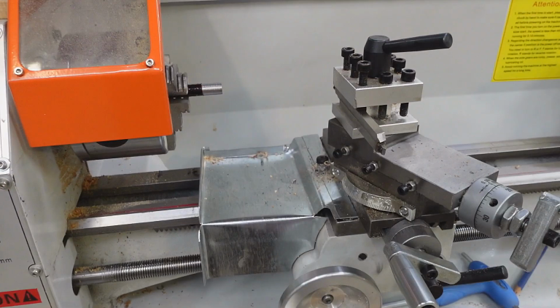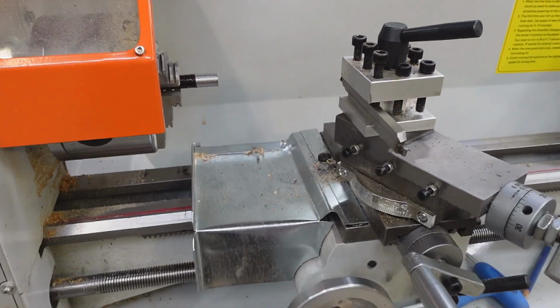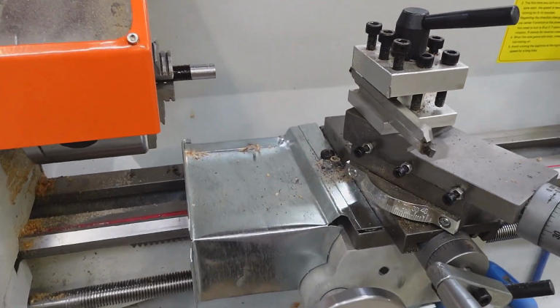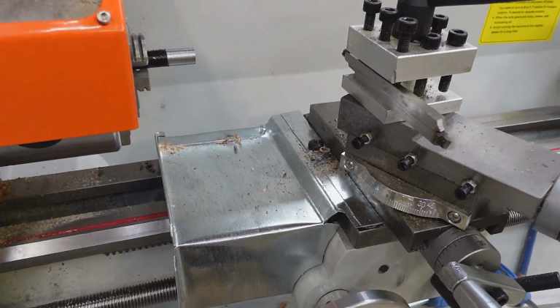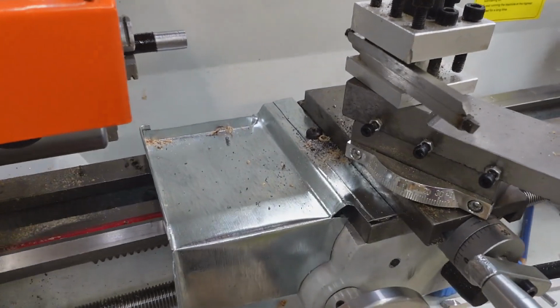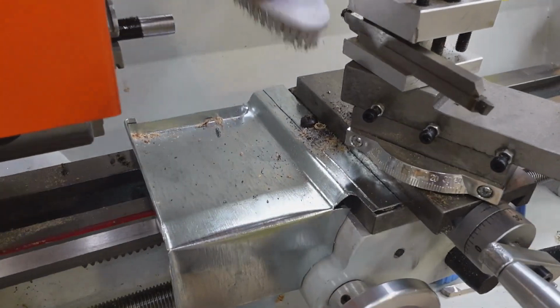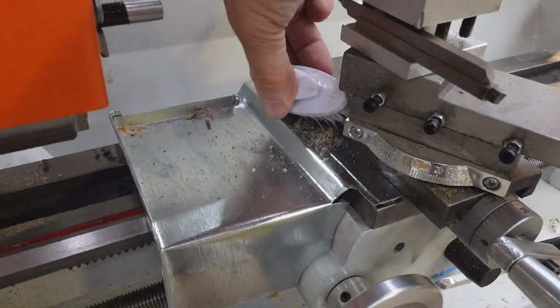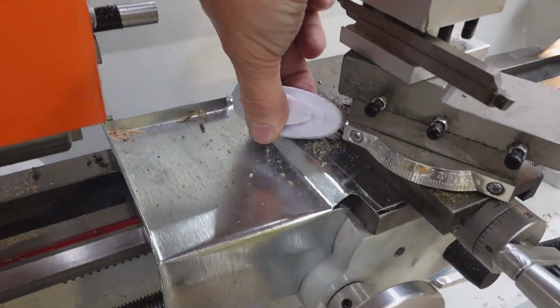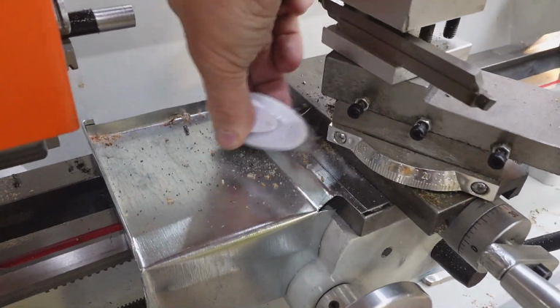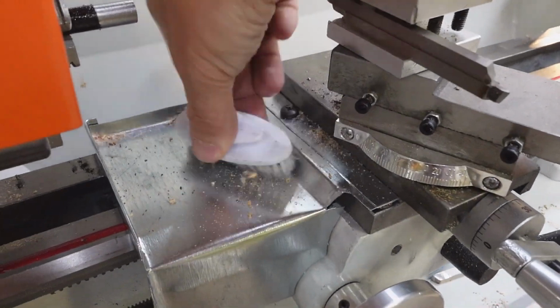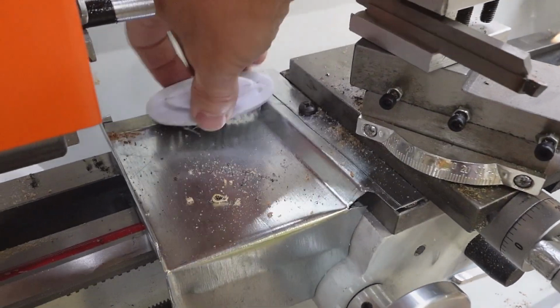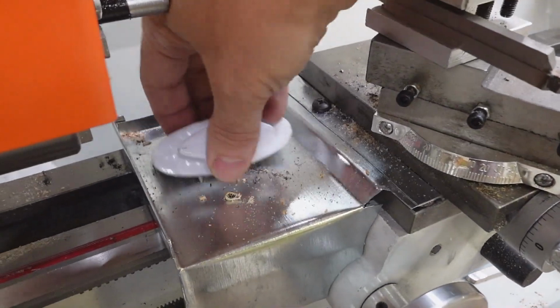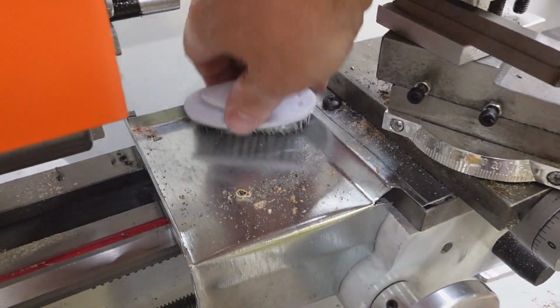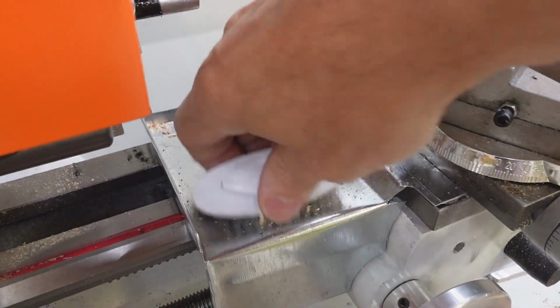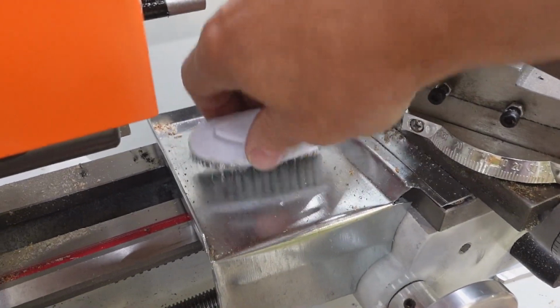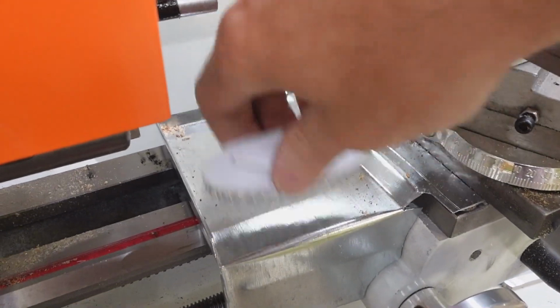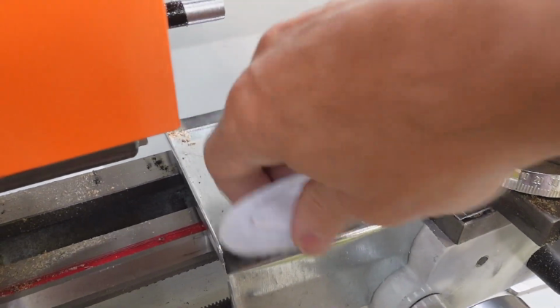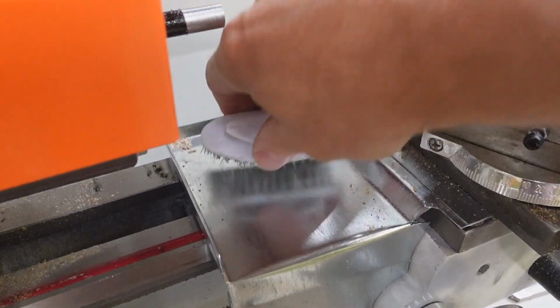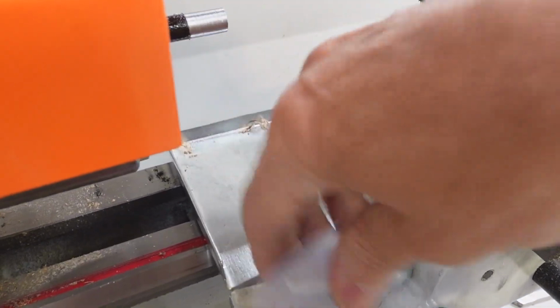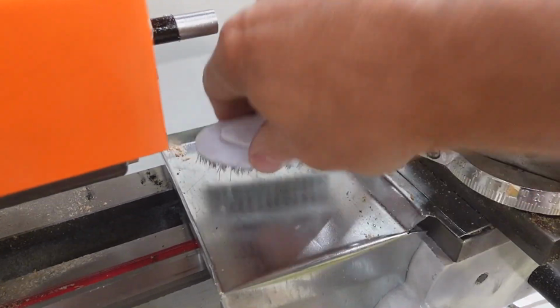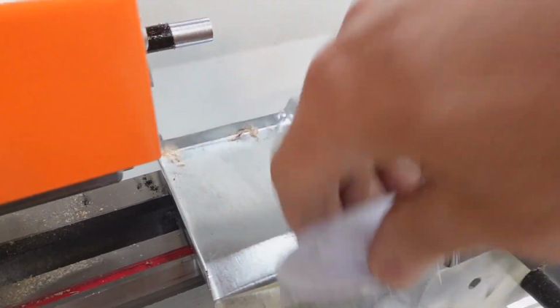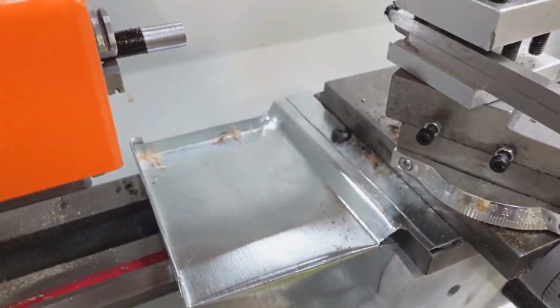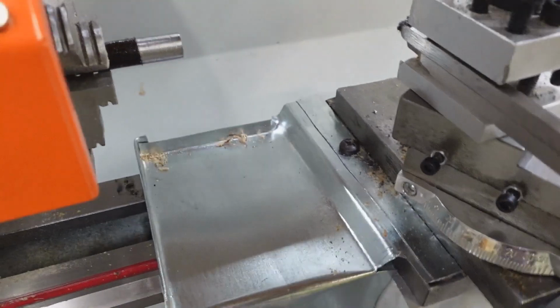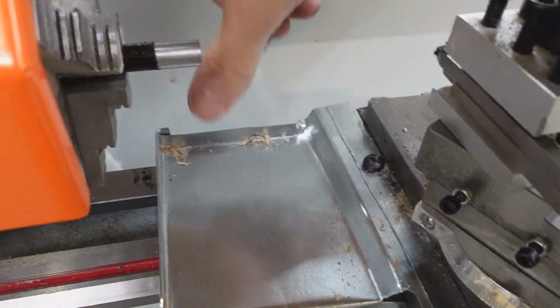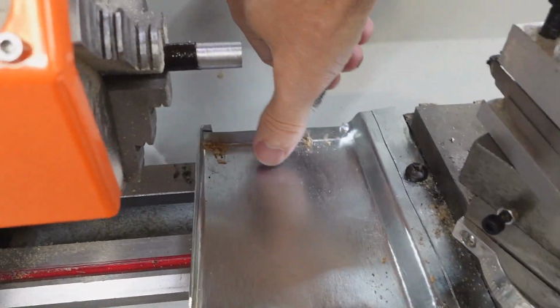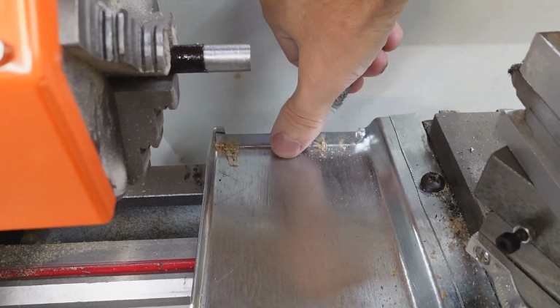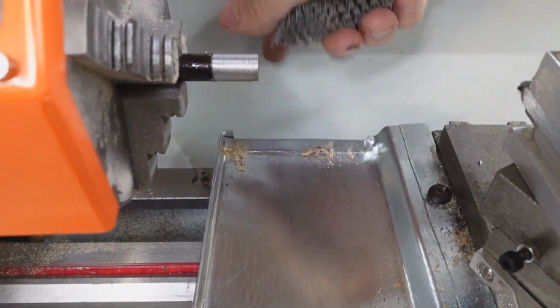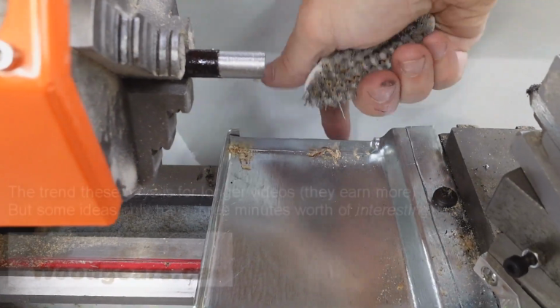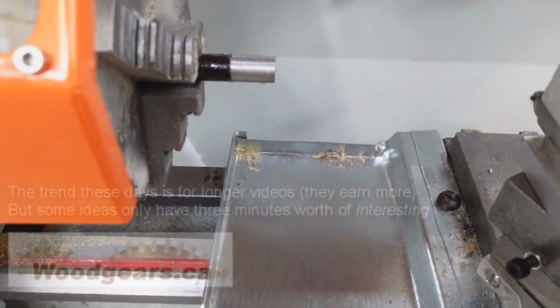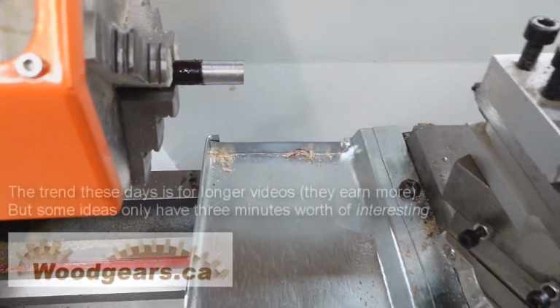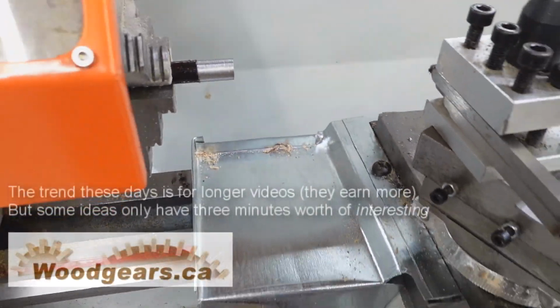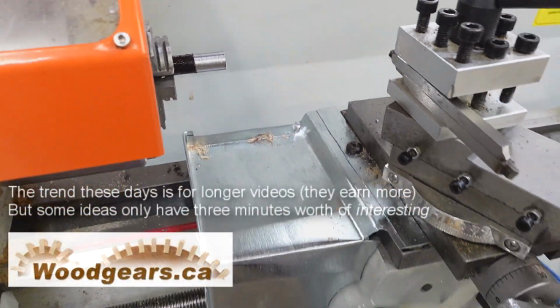That makes for a nice chip-catching tray, and I can just sweep the chips off to the front. The back clip keeps it from falling behind, because that's harder to clean.